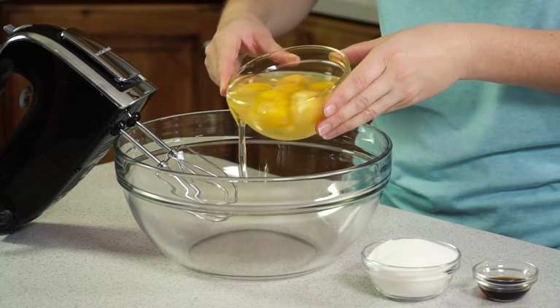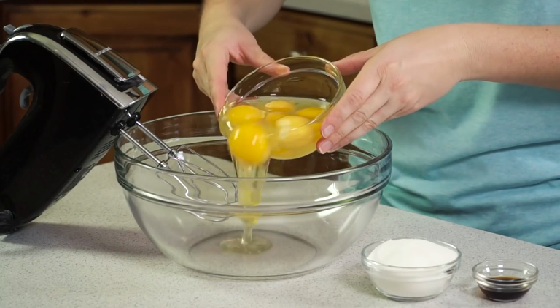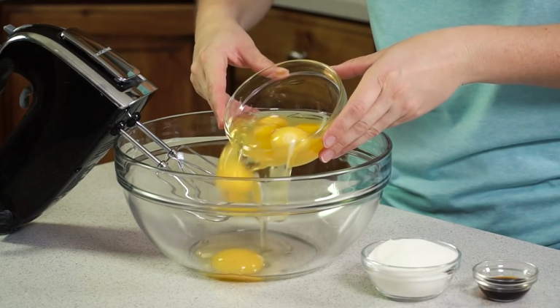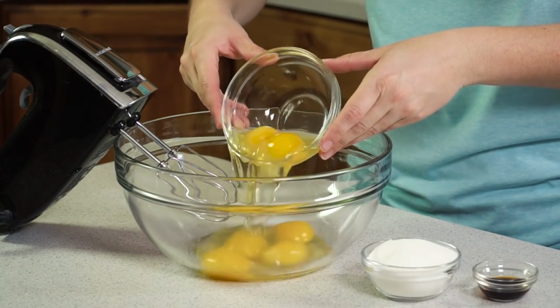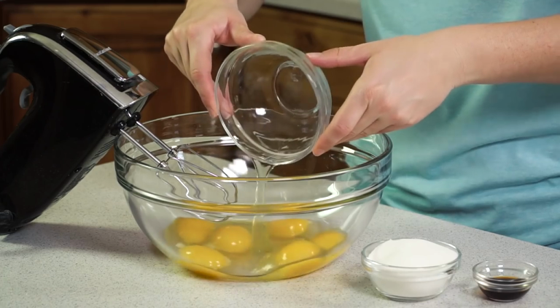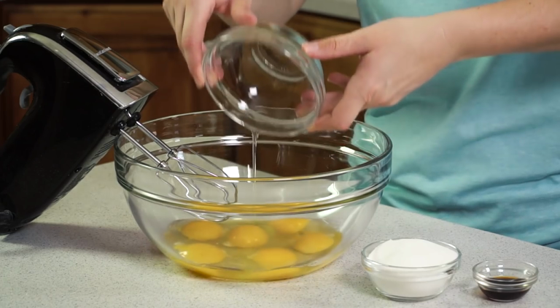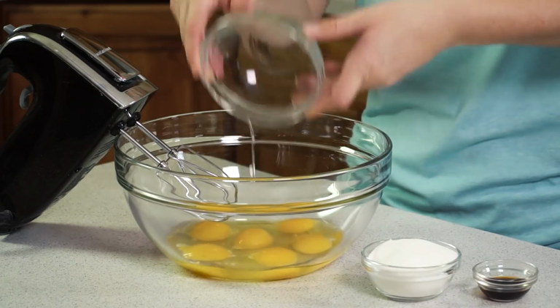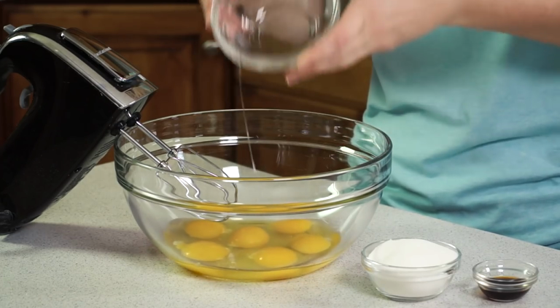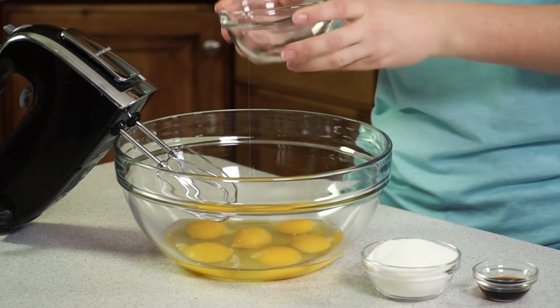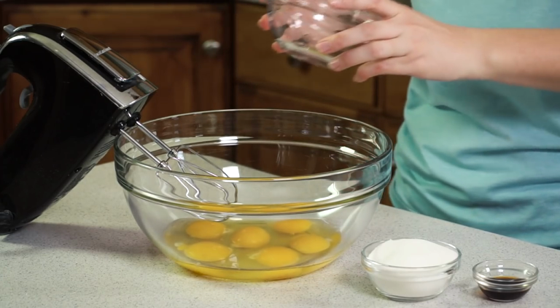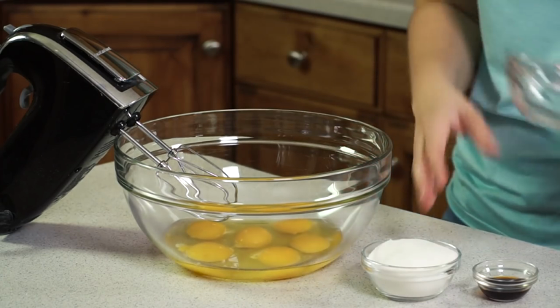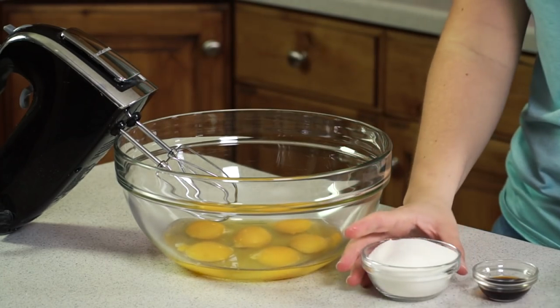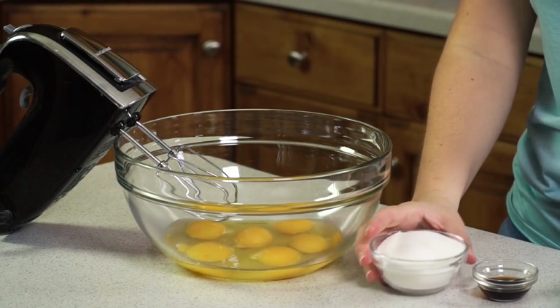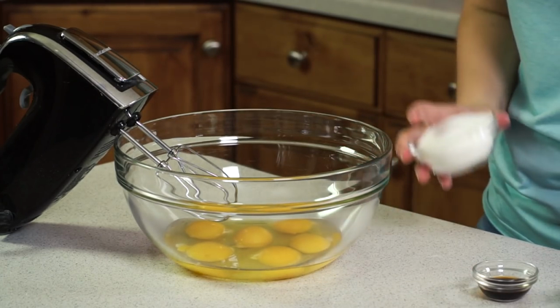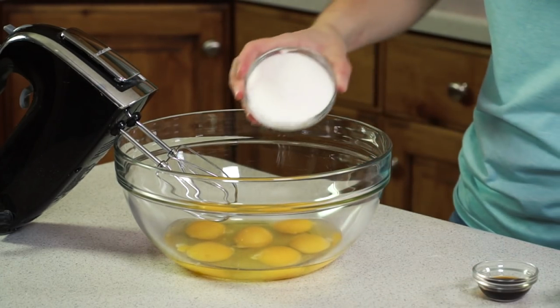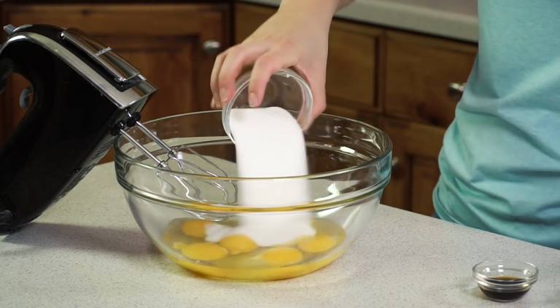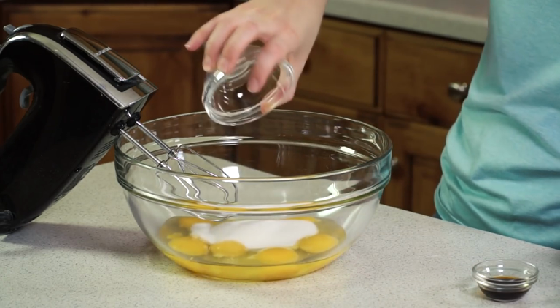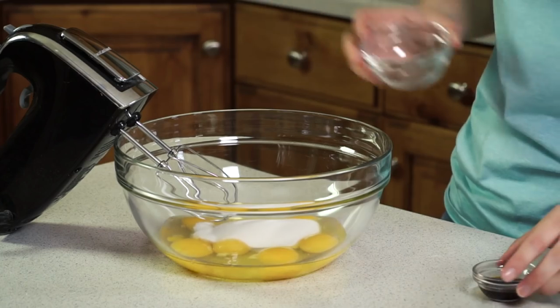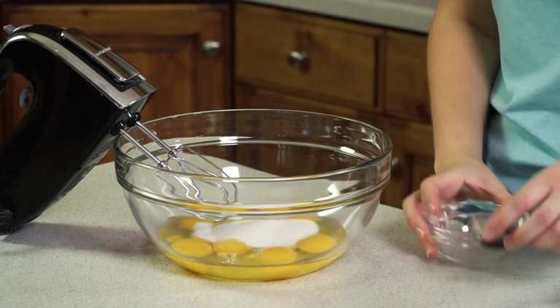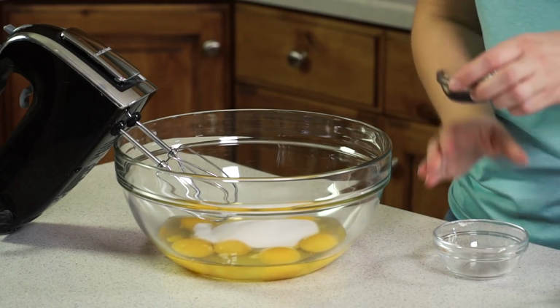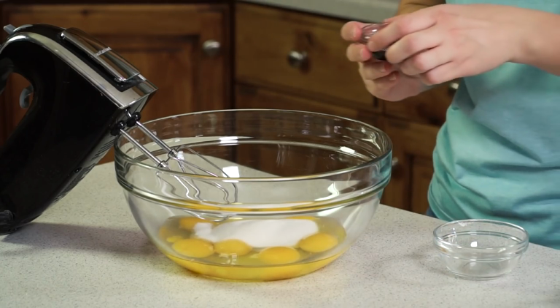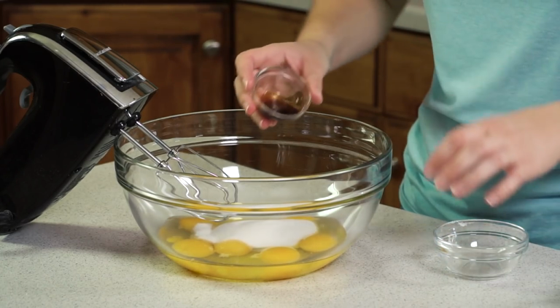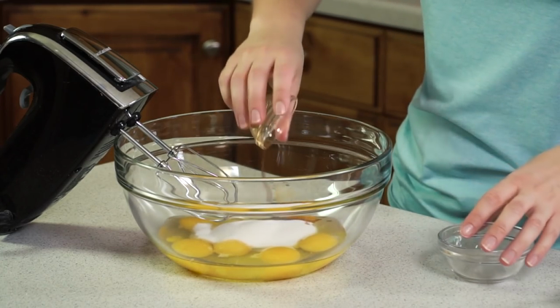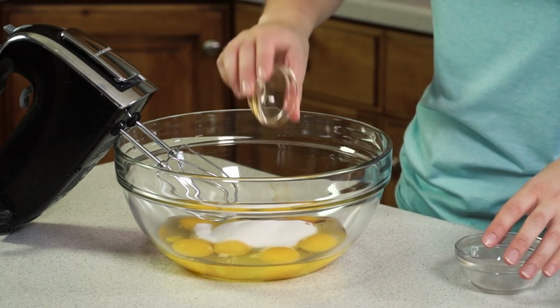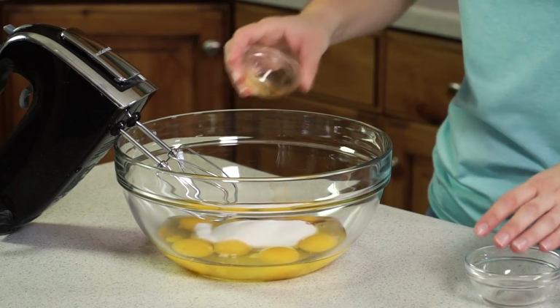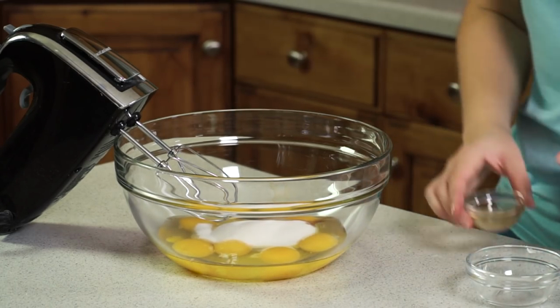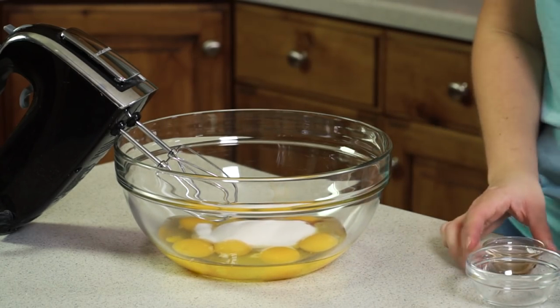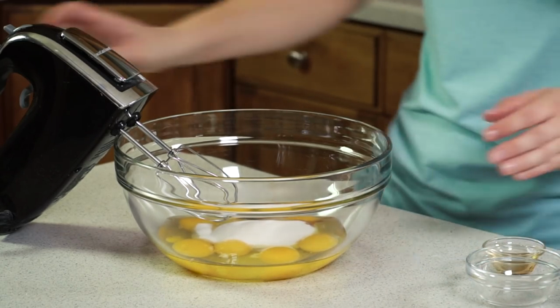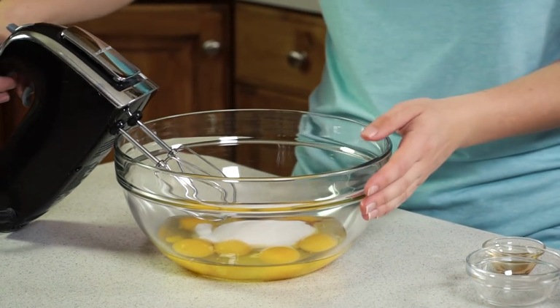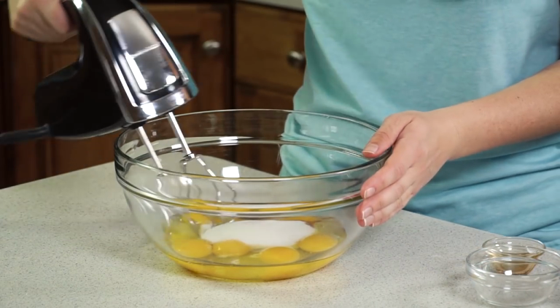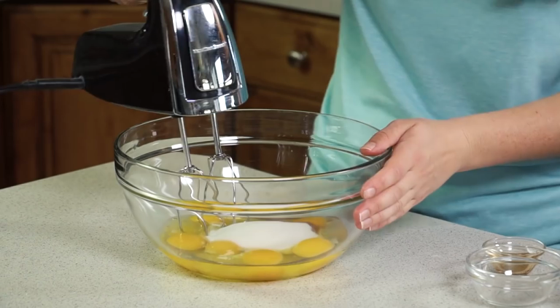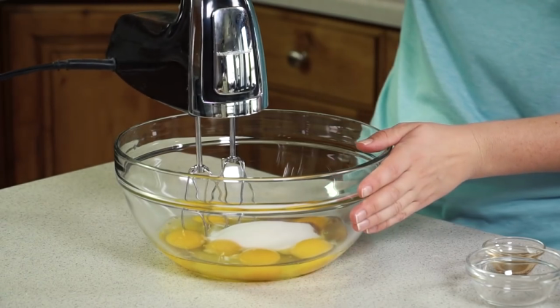Start with 6 eggs into a large mixing bowl and add in 1½ cups of sugar and a teaspoon of vanilla extract, then mix that together with a hand mixer.